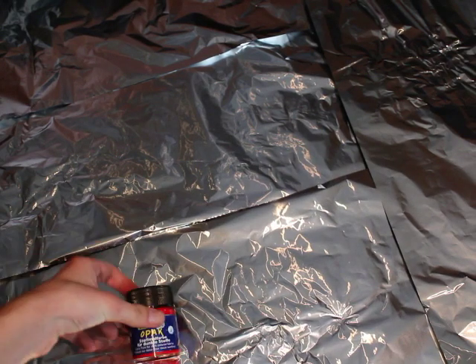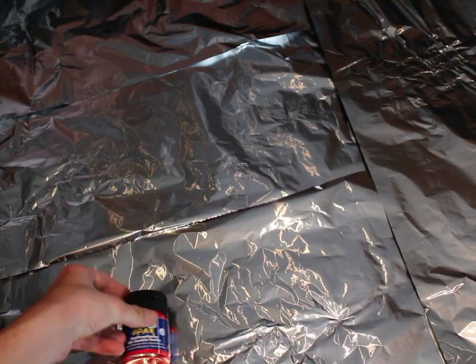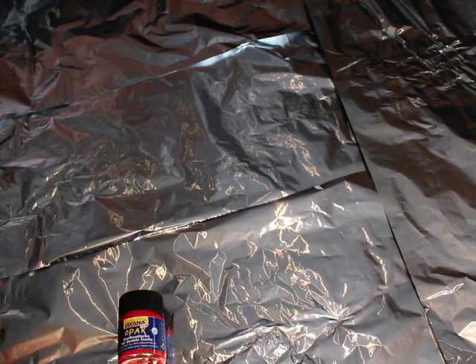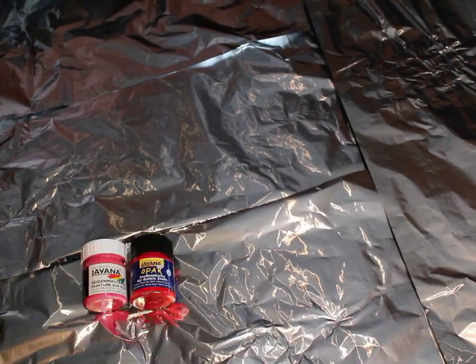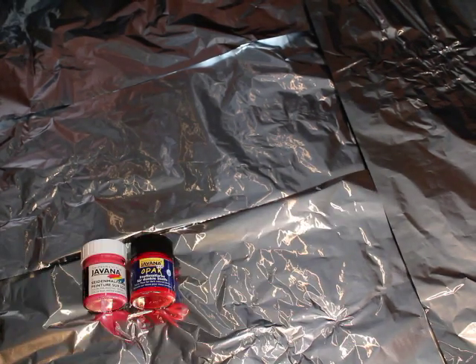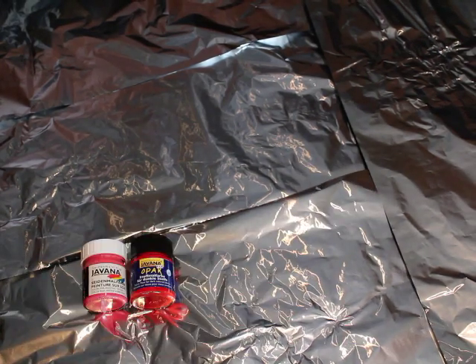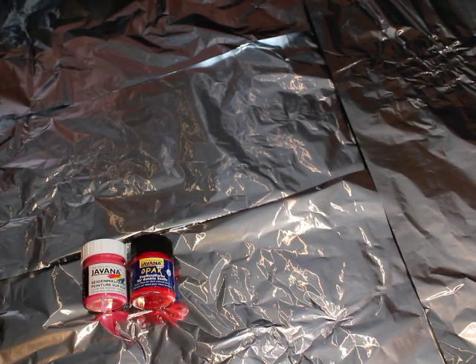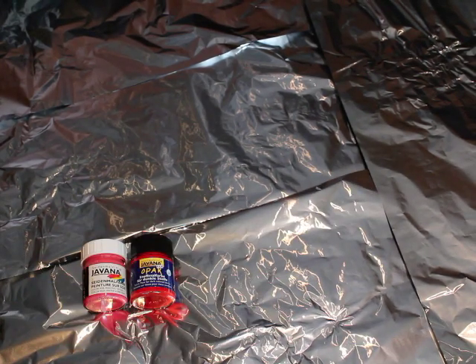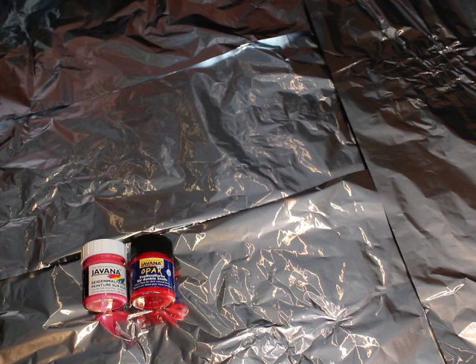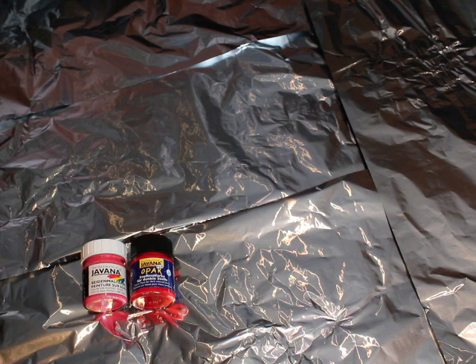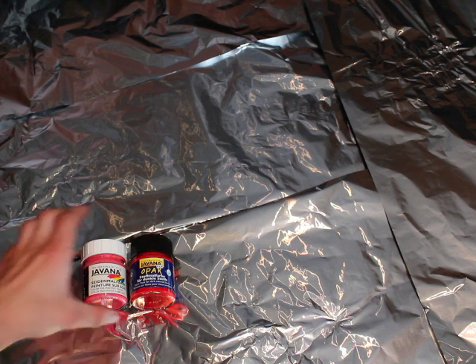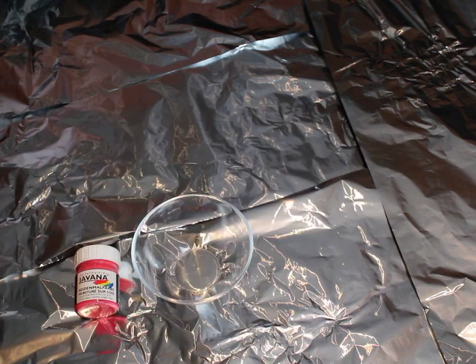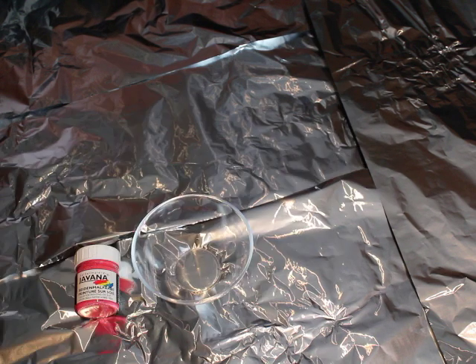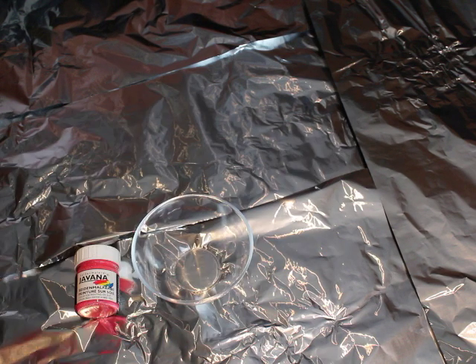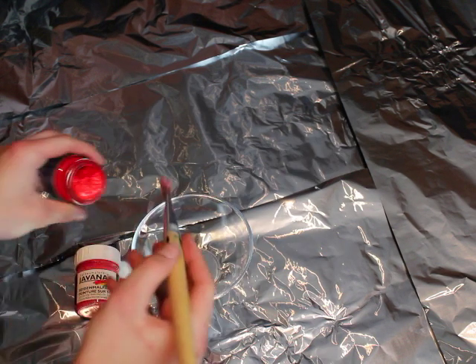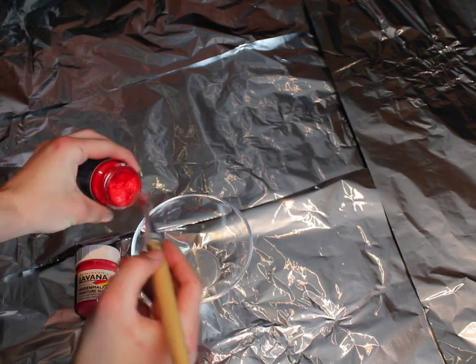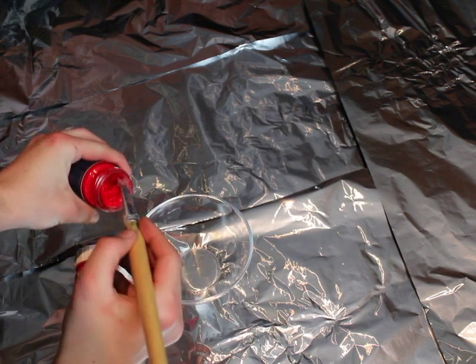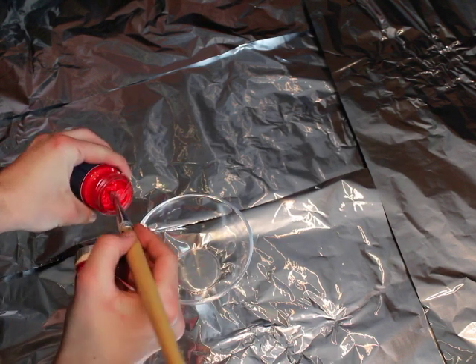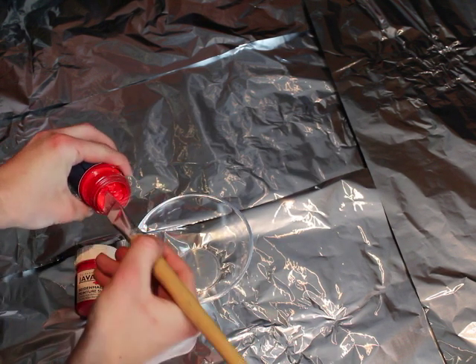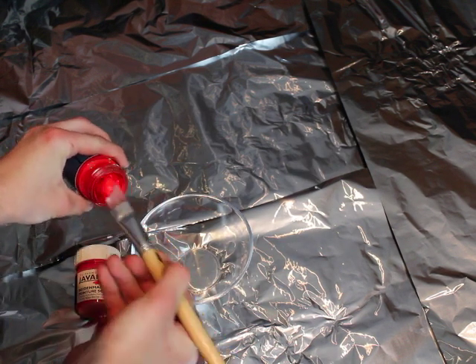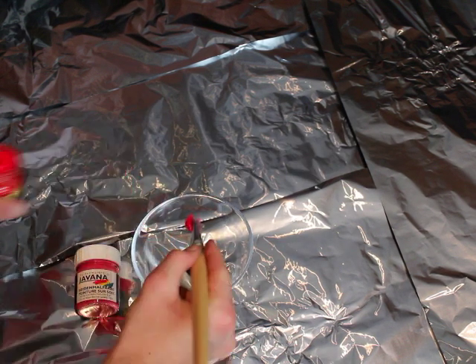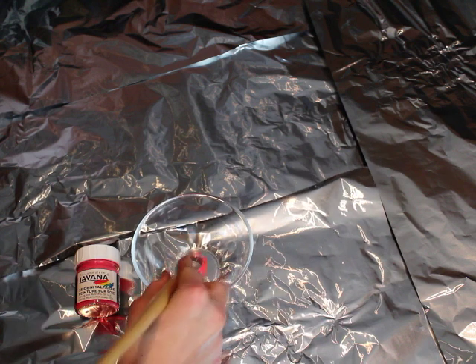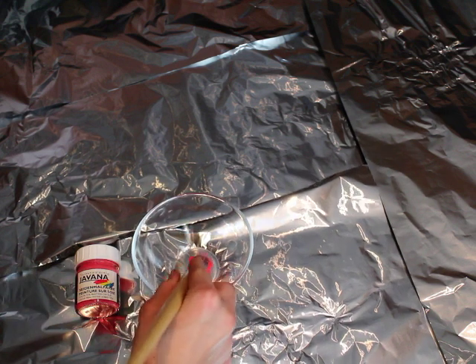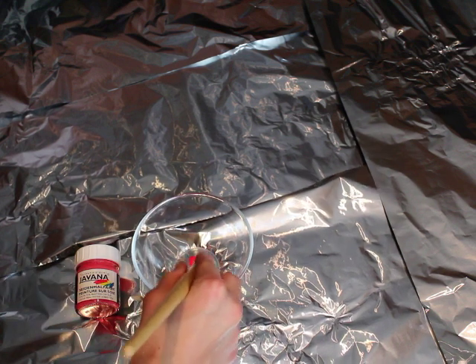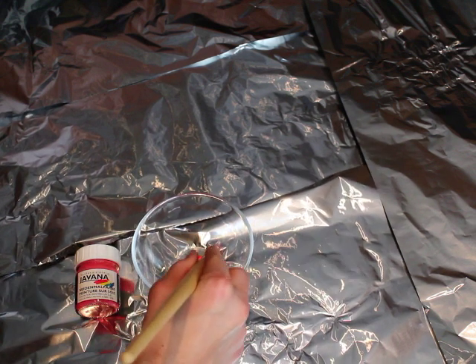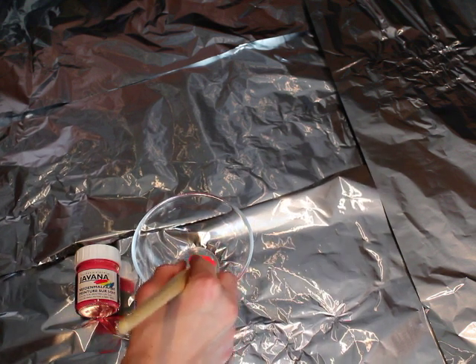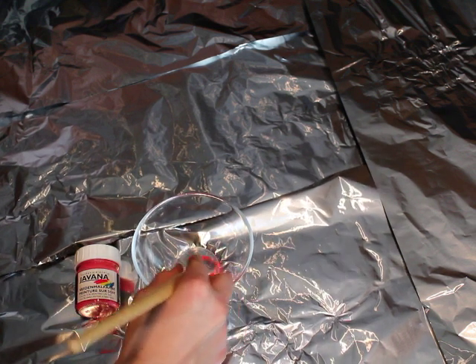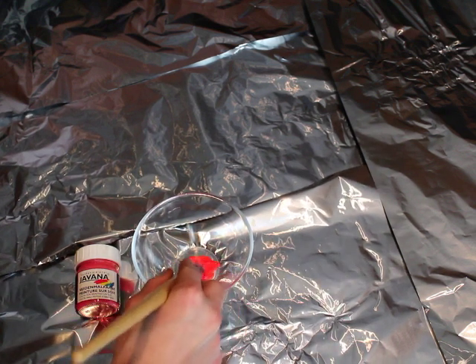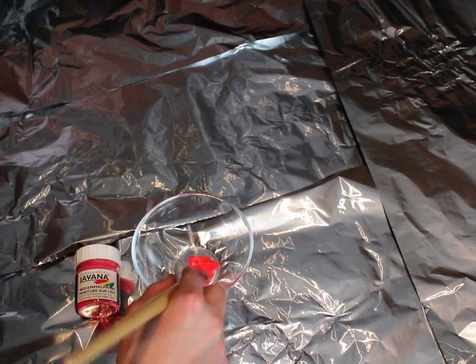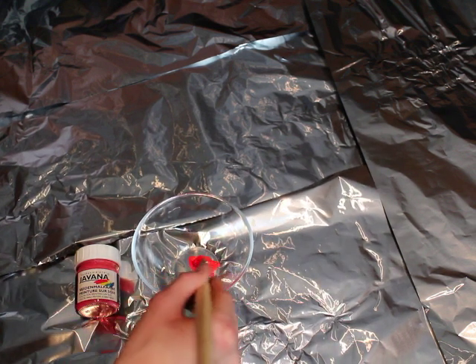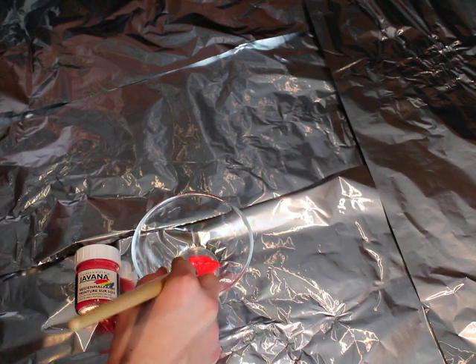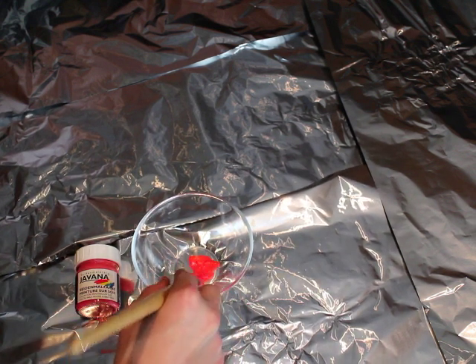I've chosen a red color for my shoes because I want it to look like bloody and splattery. But you can also use your favorite colors to color the shoe.